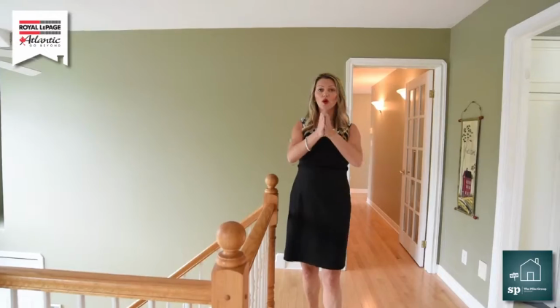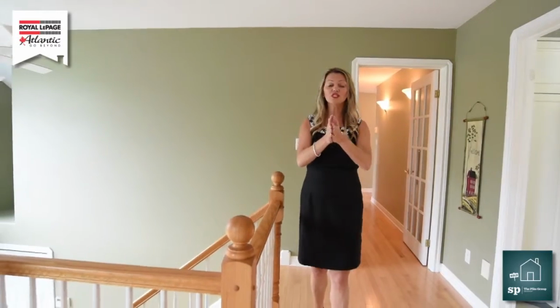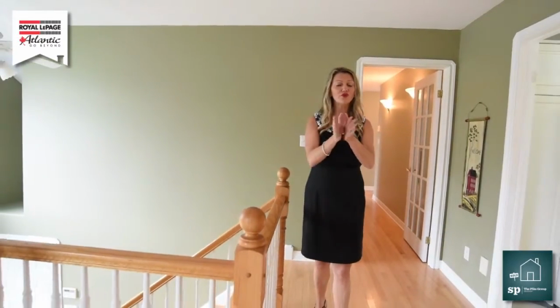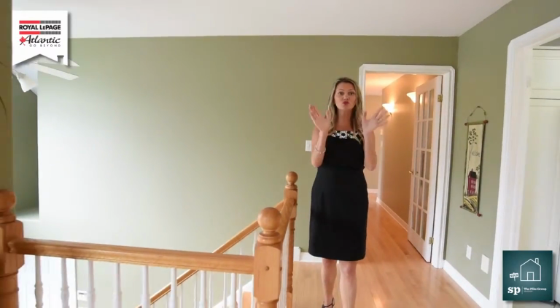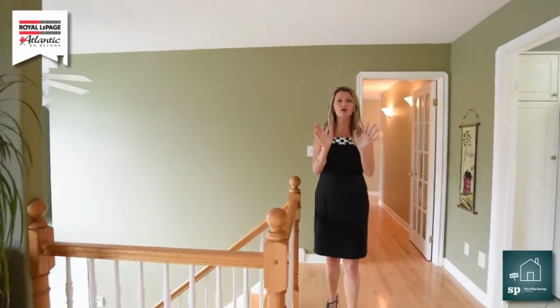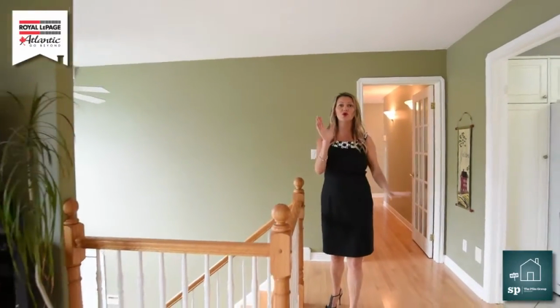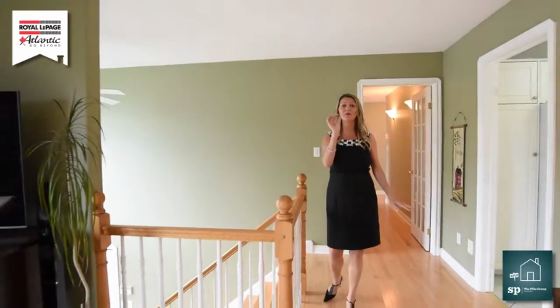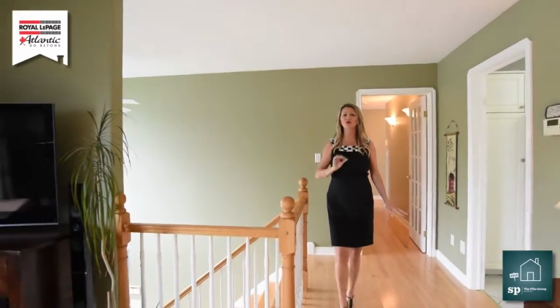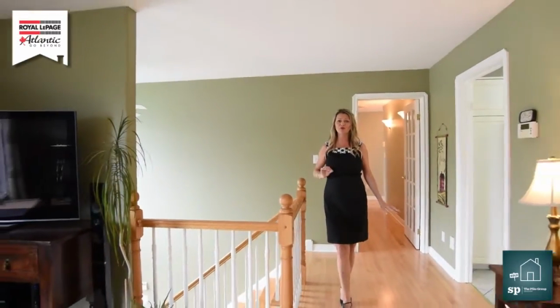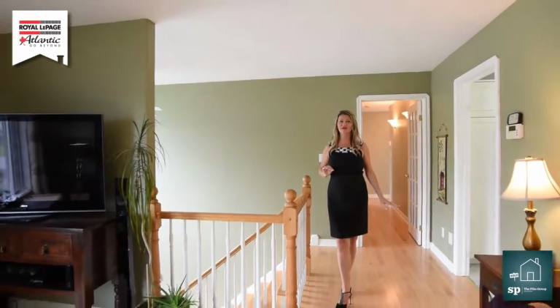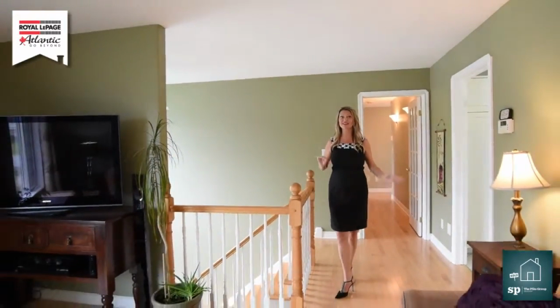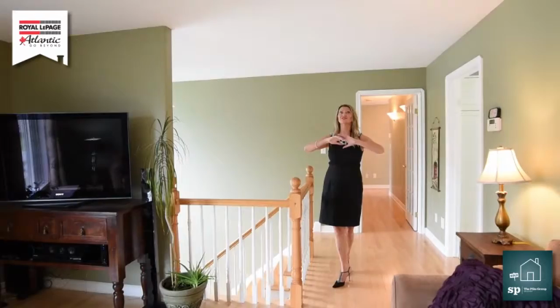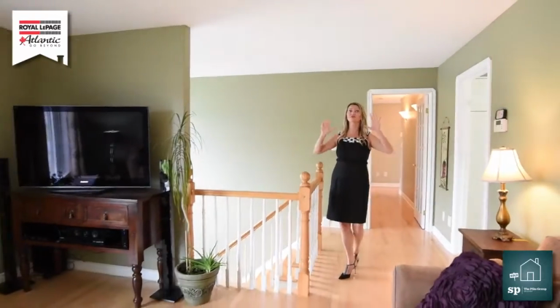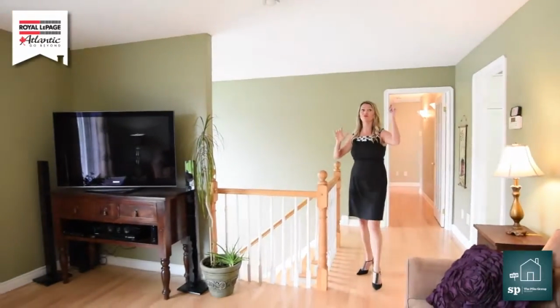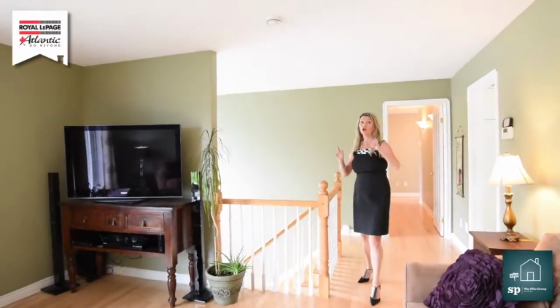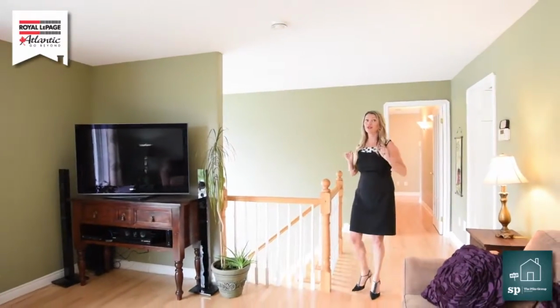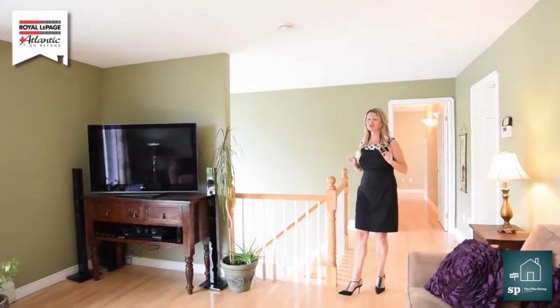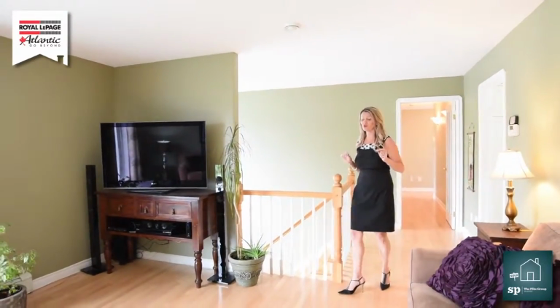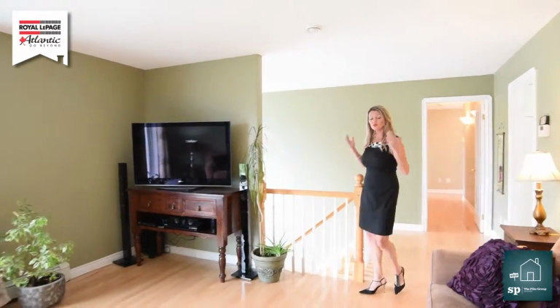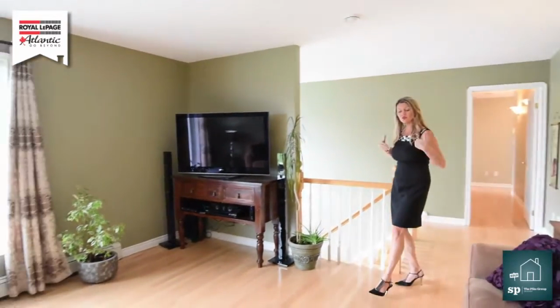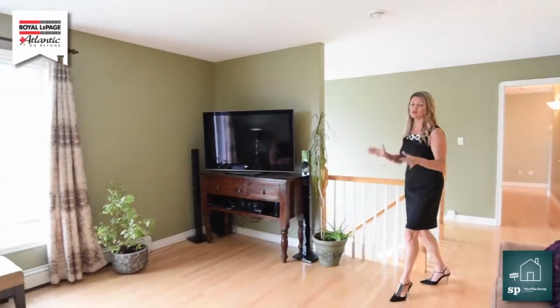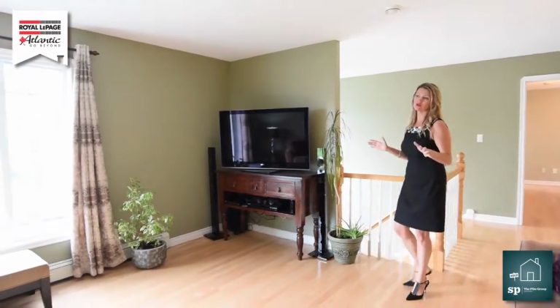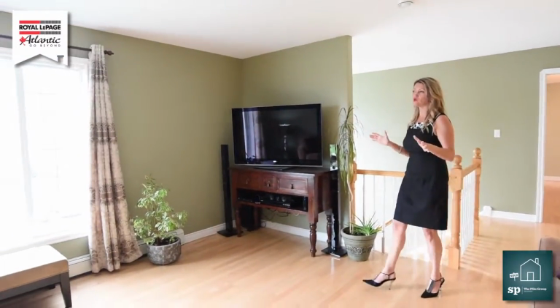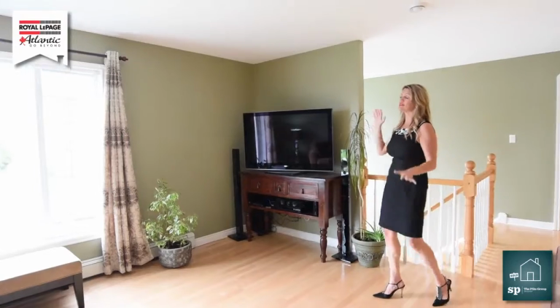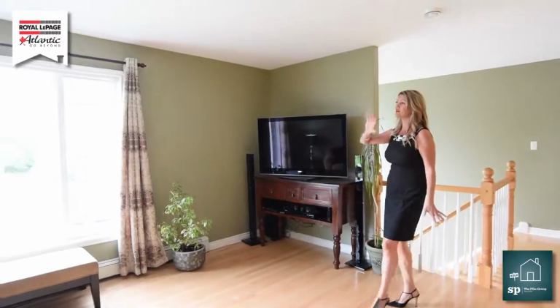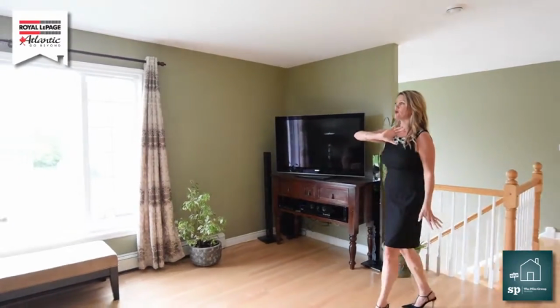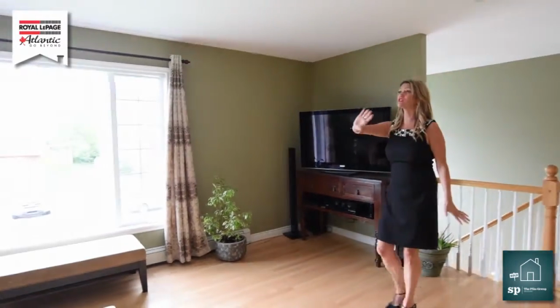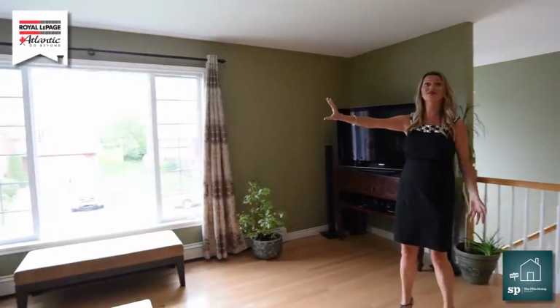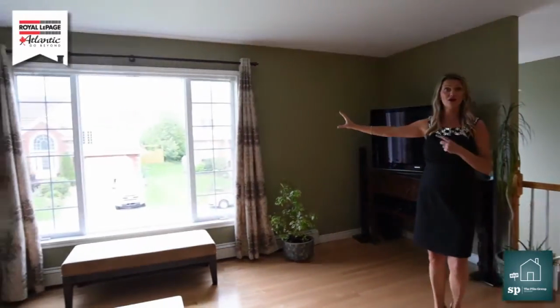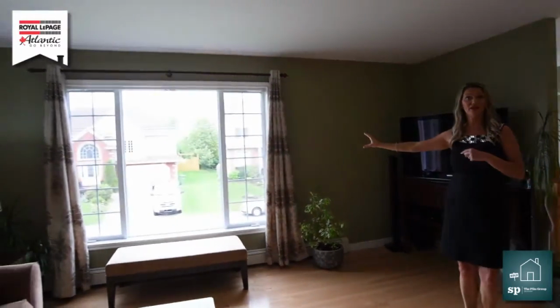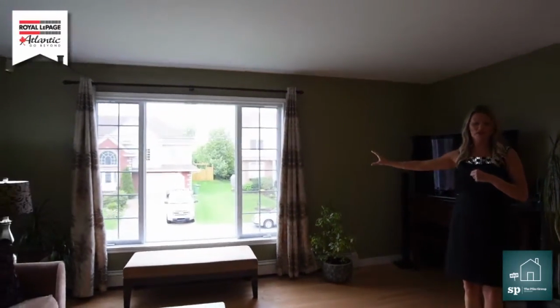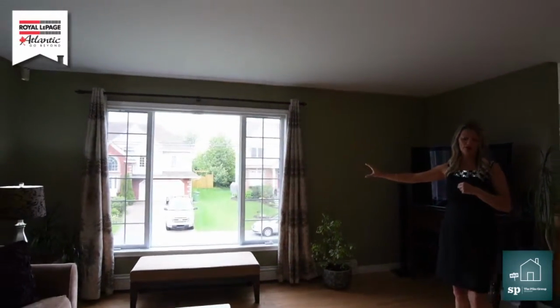What you need to know folks as we're walking through is the number of heat pumps we have in this house. It's awesome and we have one right here in this living room. As we continue into this house you're going to love the fact that we have tons of great lighting.